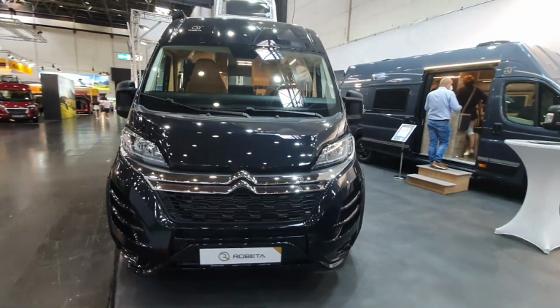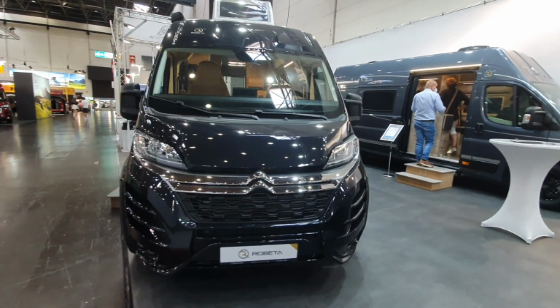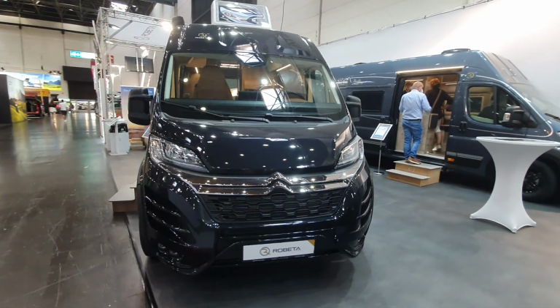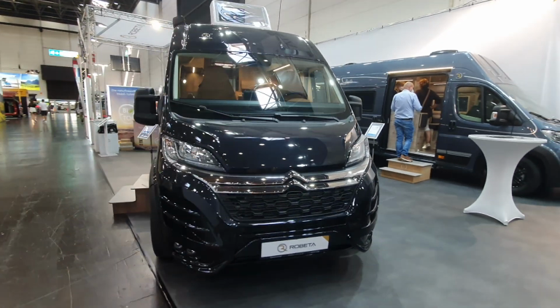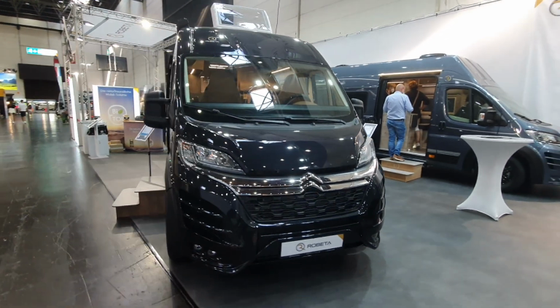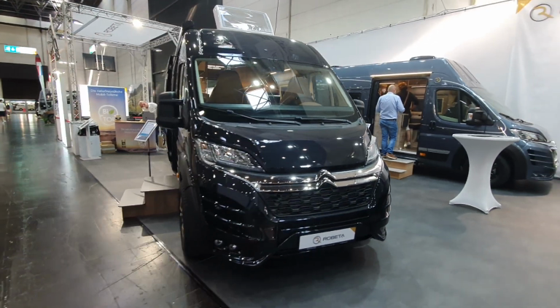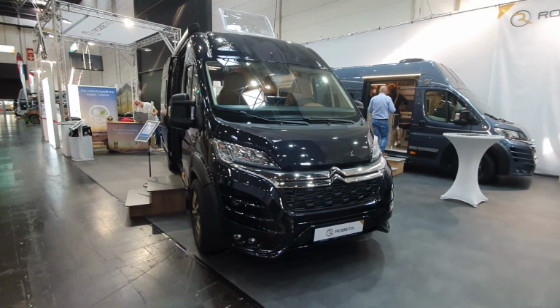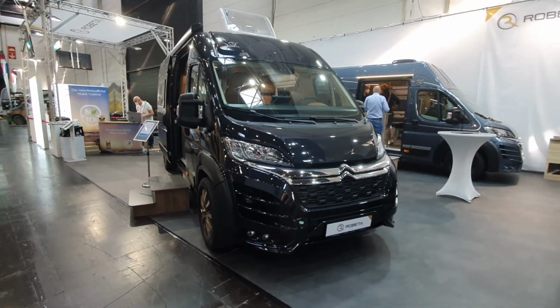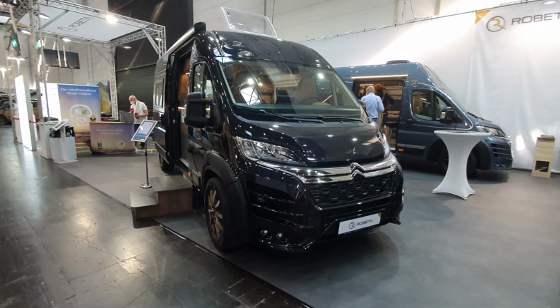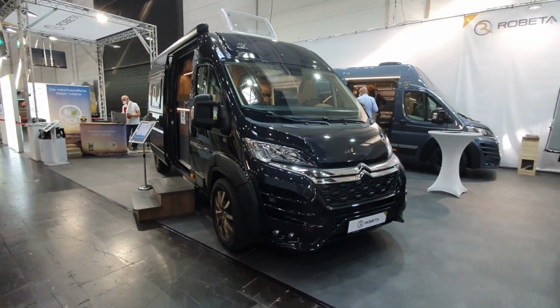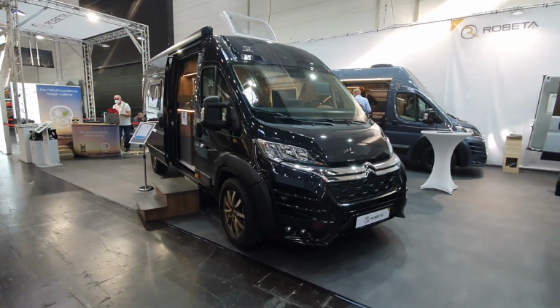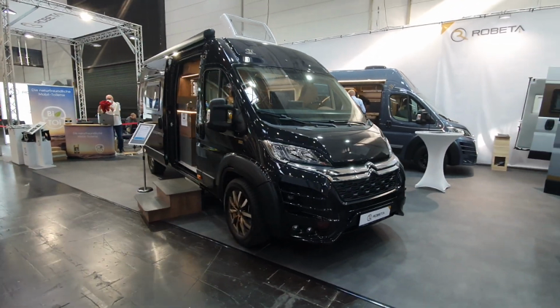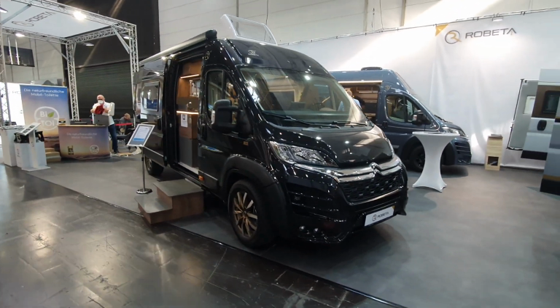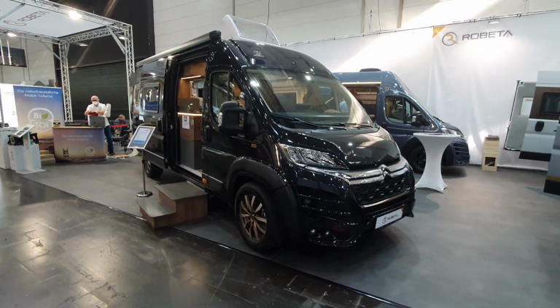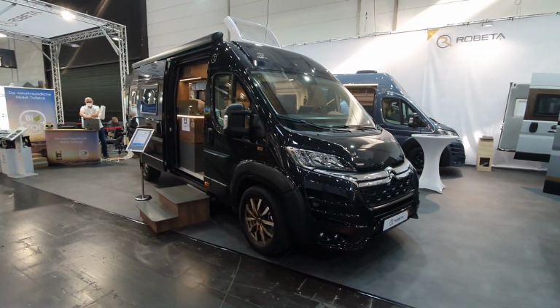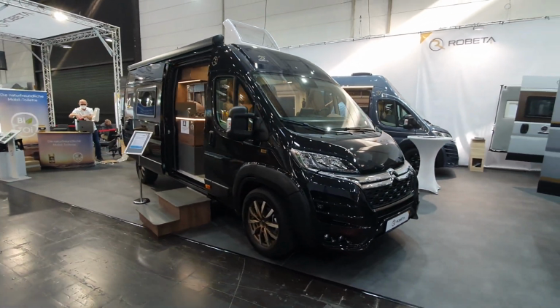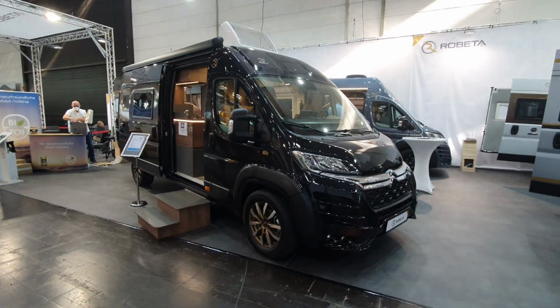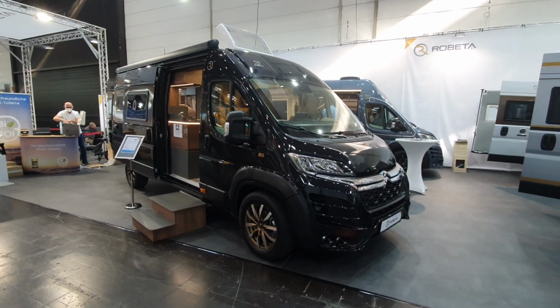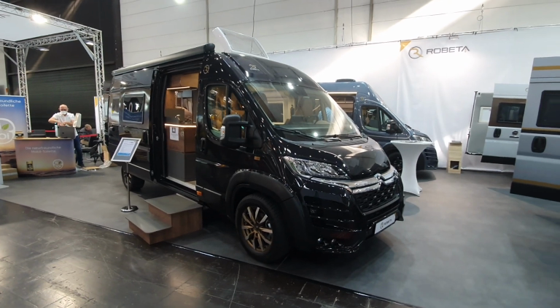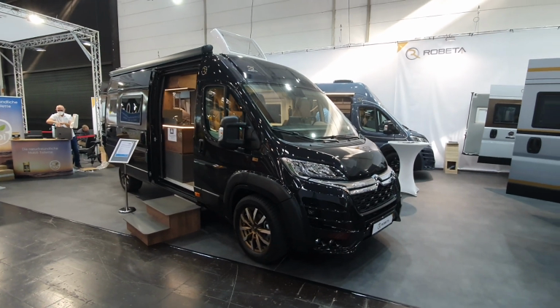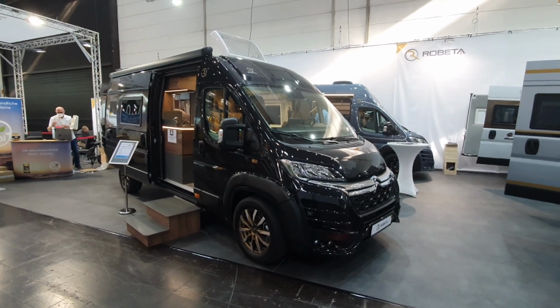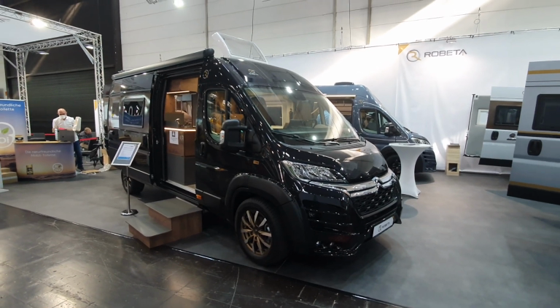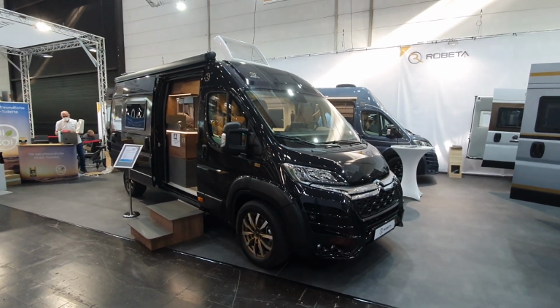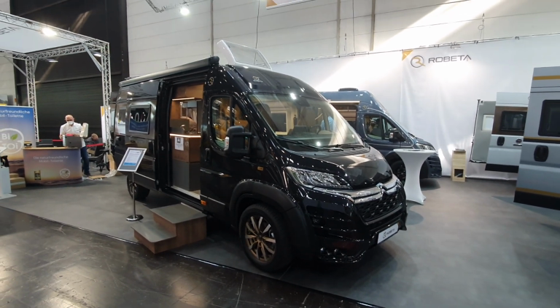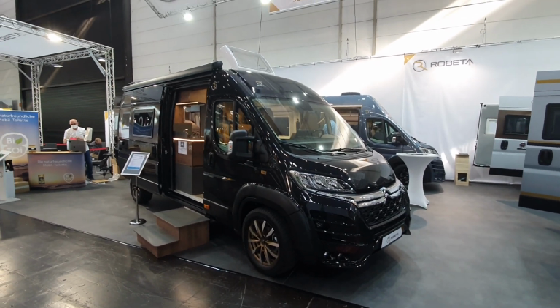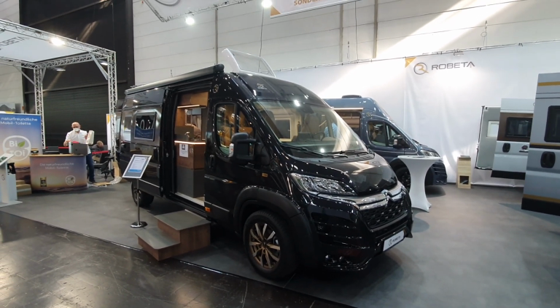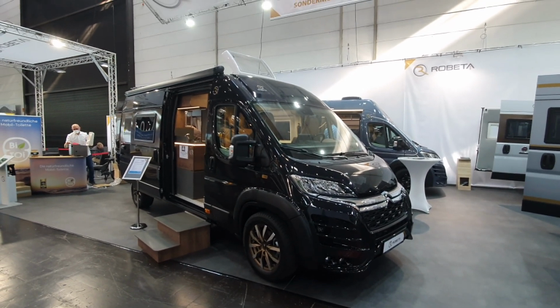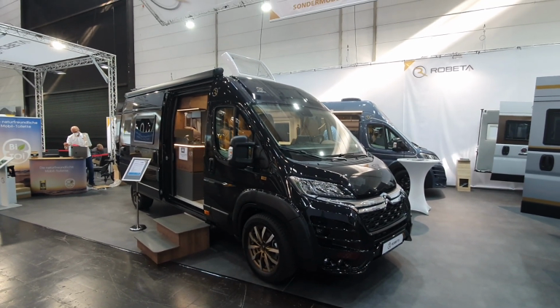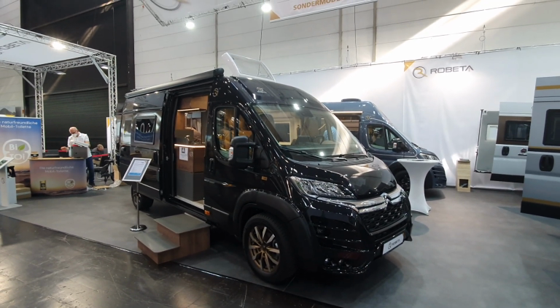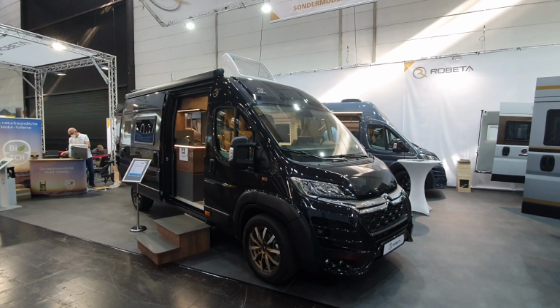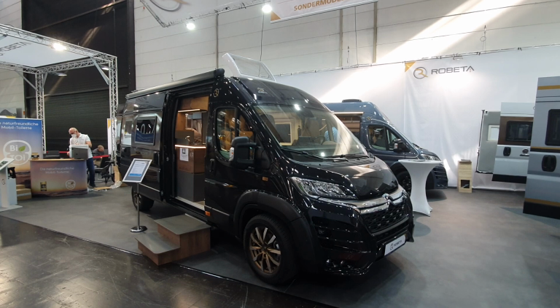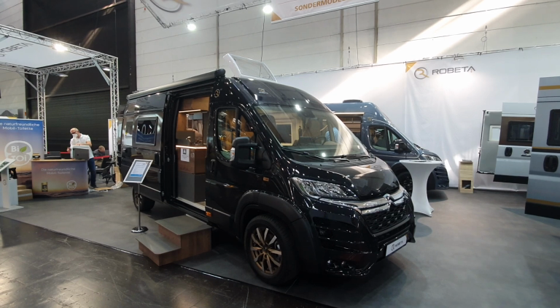So that's the Roberta 10th anniversary edition campervan, available from 2022.